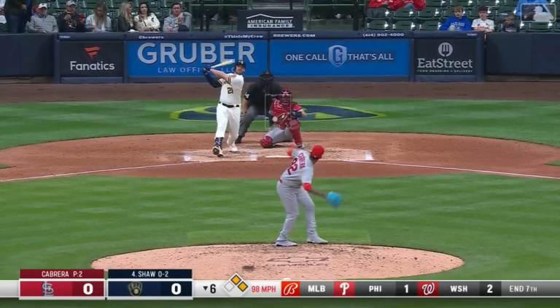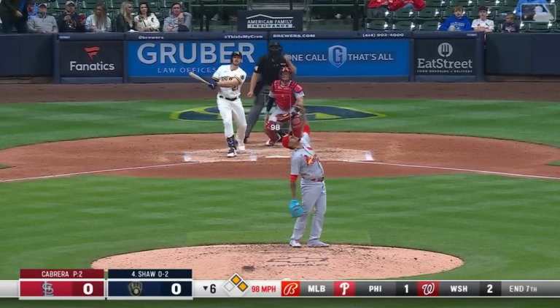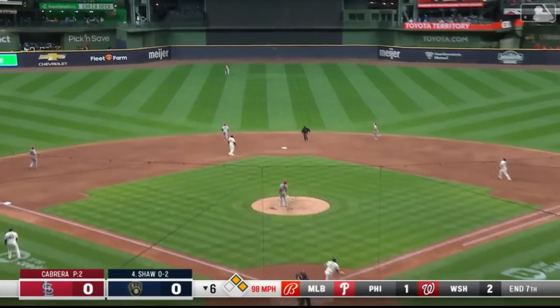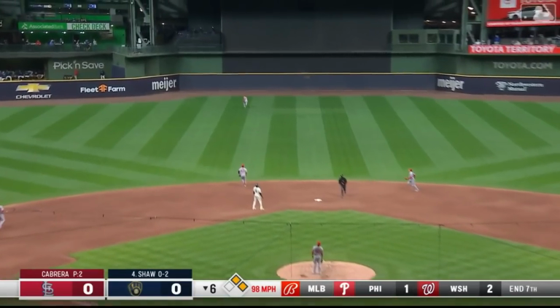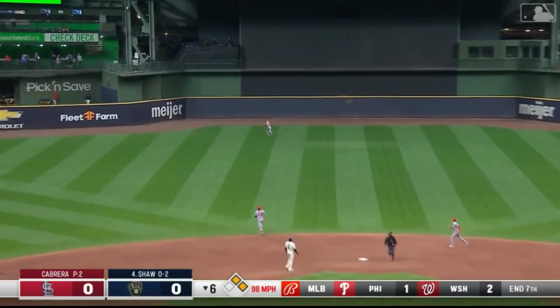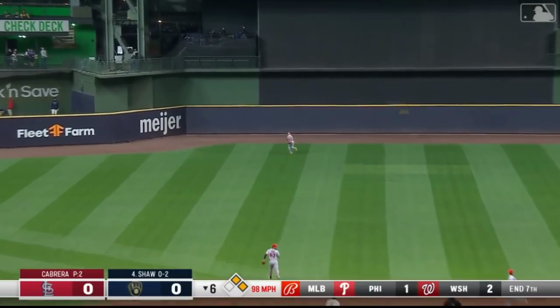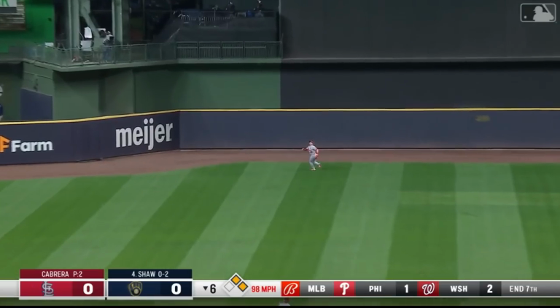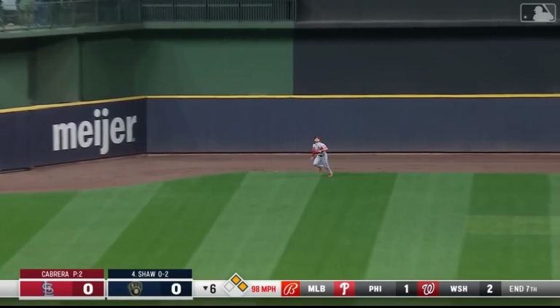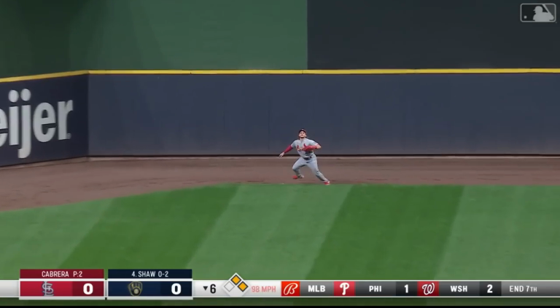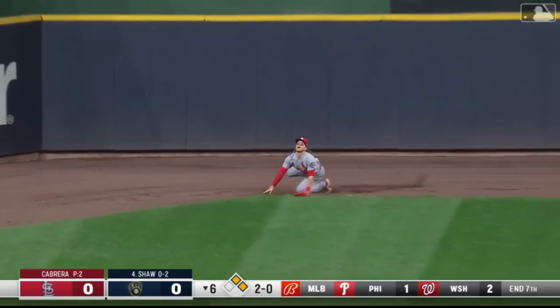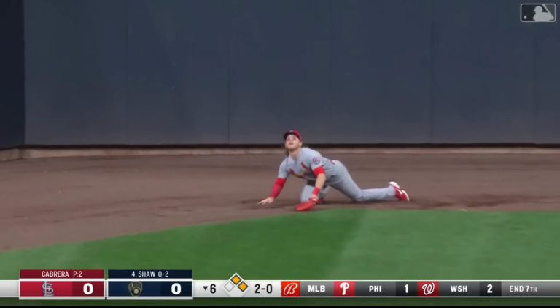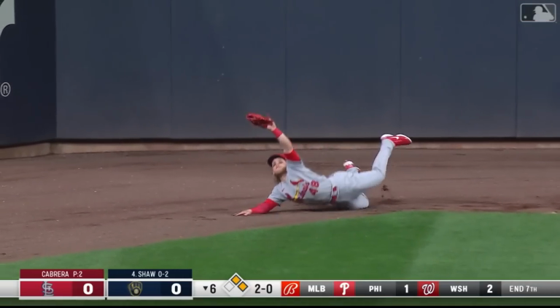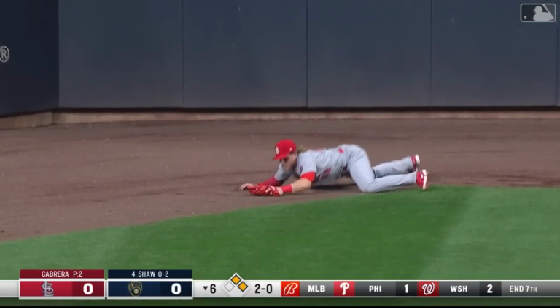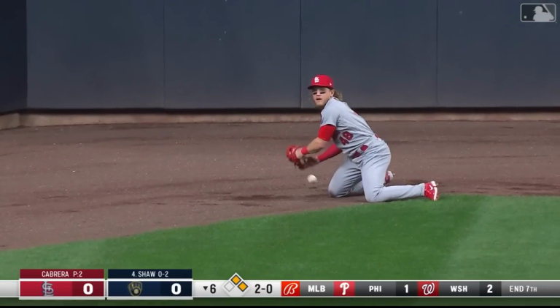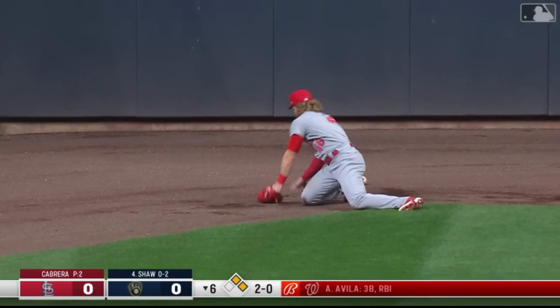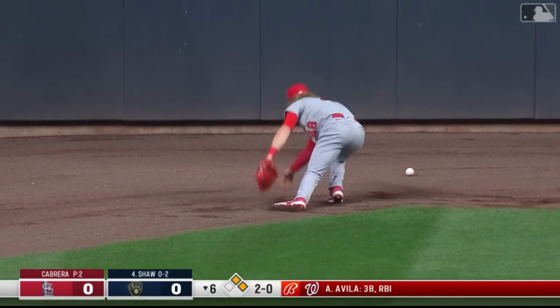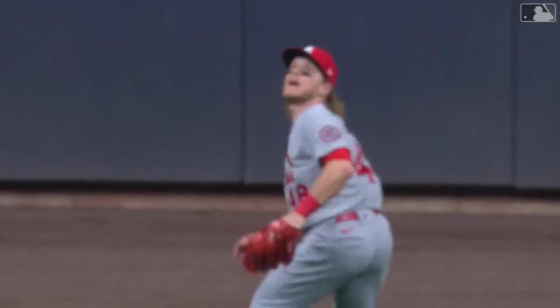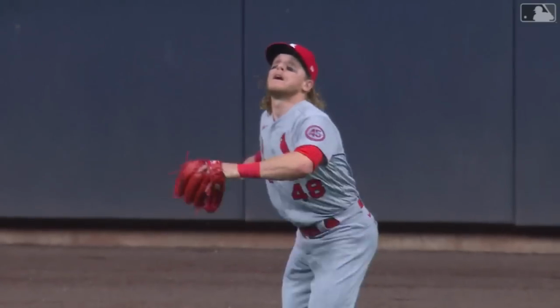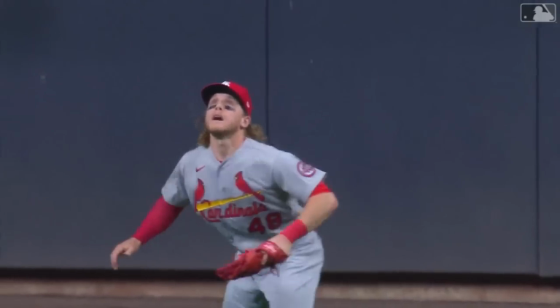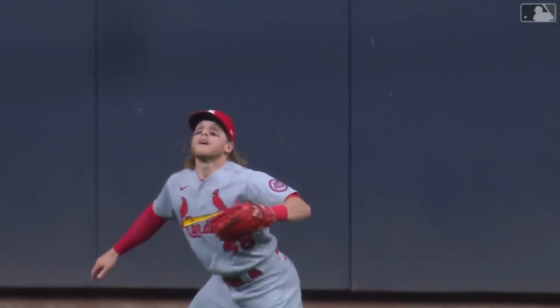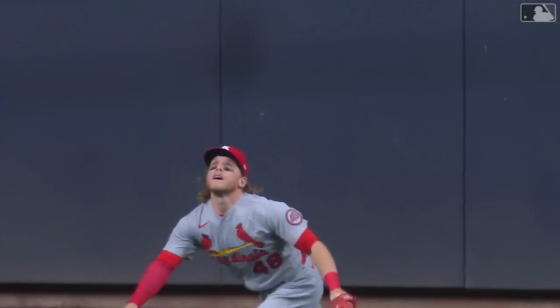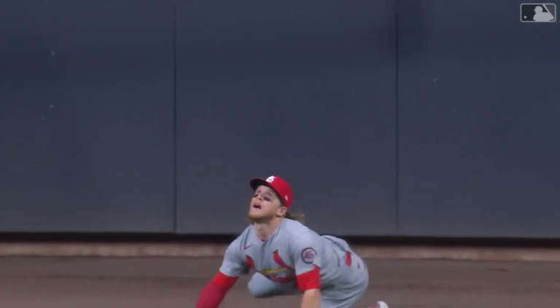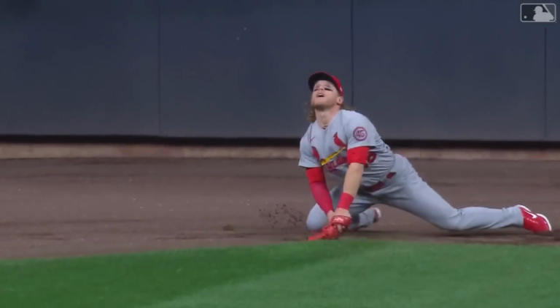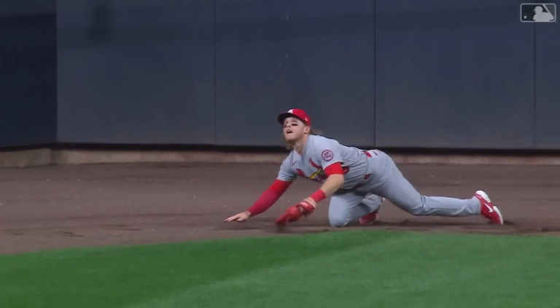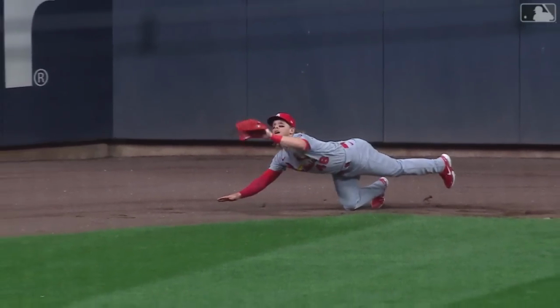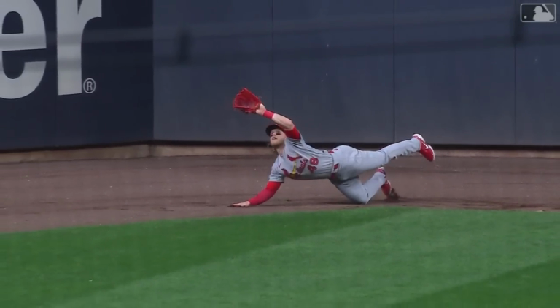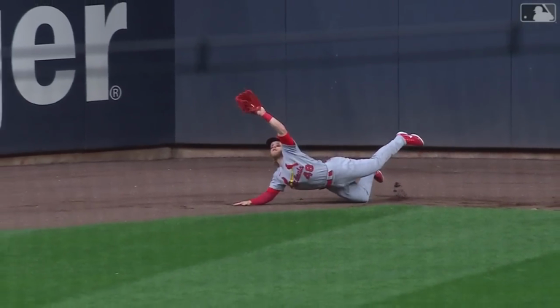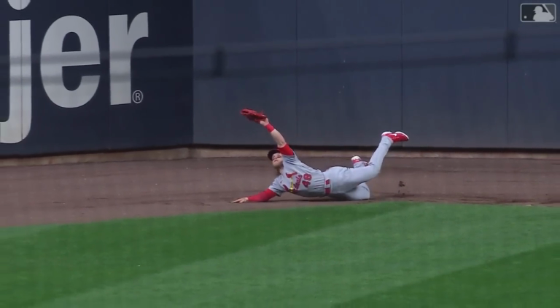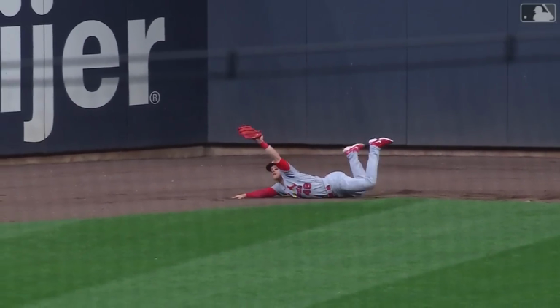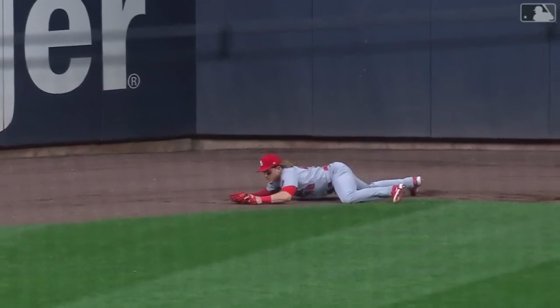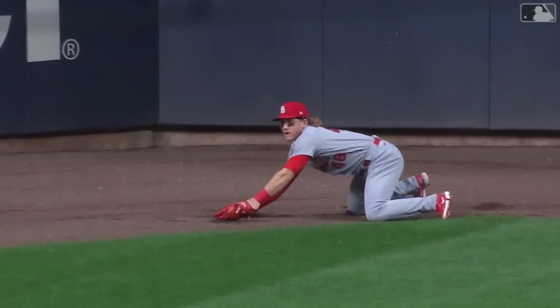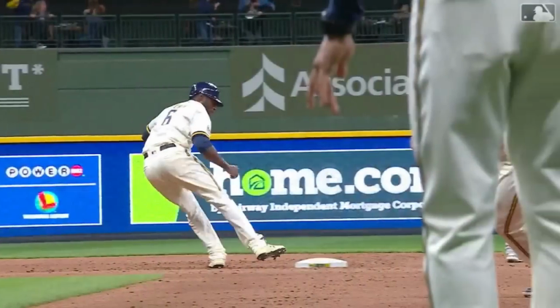Swing and a fly ball, hit well to center. Bader drifting back onto the warning track — slips and falls. Still makes the catch and adds on to it. Scored all the way from second. You see the footing lost by Bader, but a tremendous job of recovering.